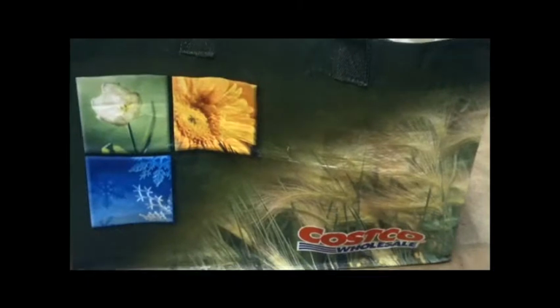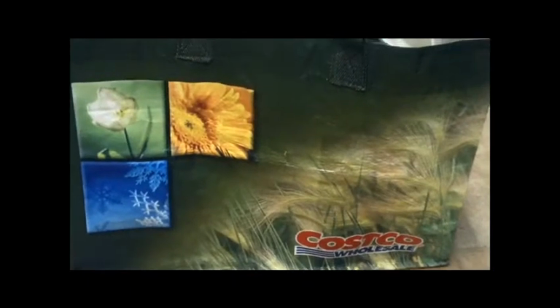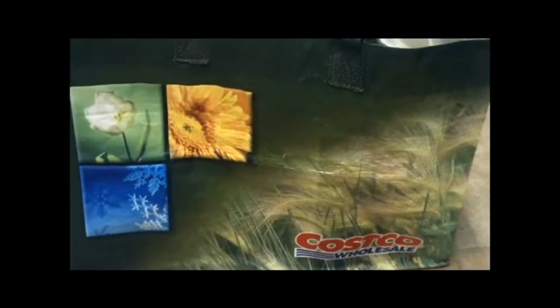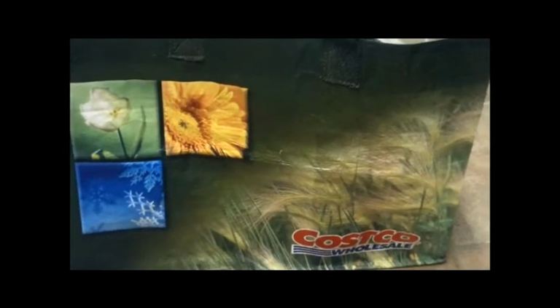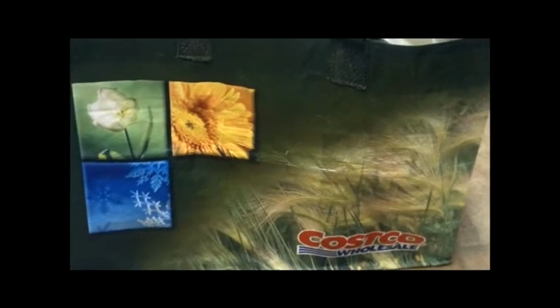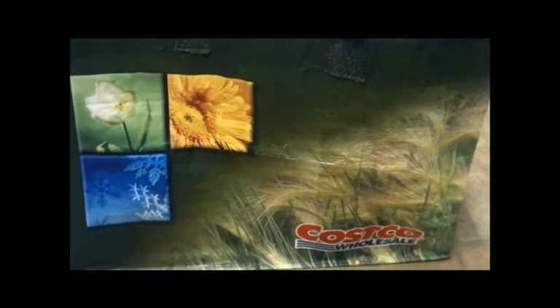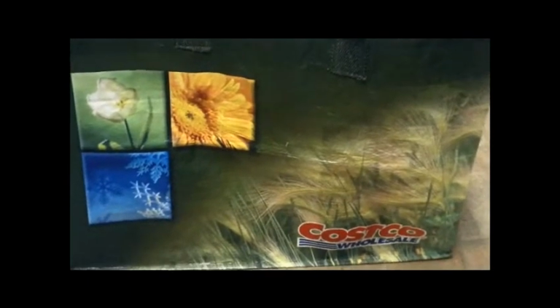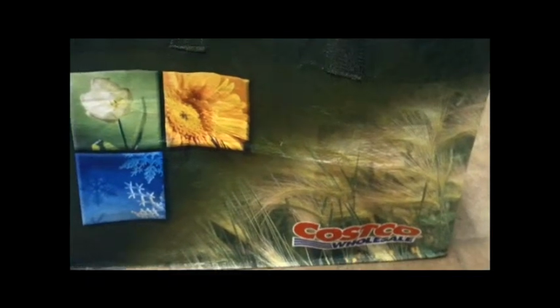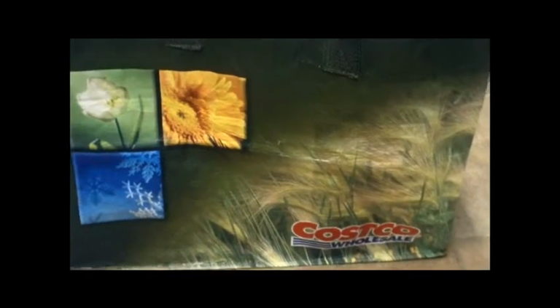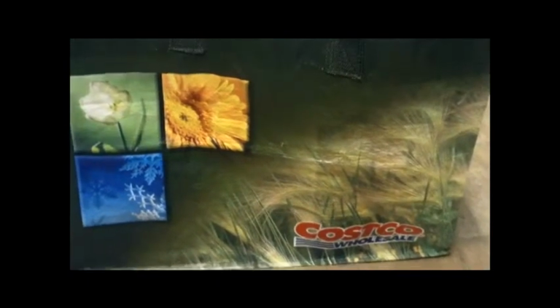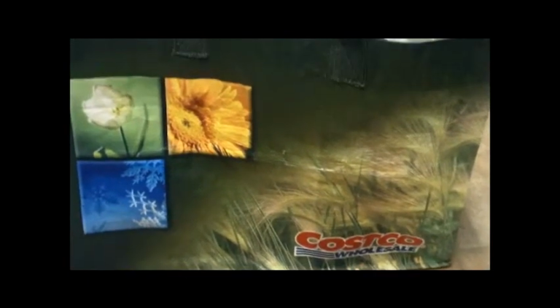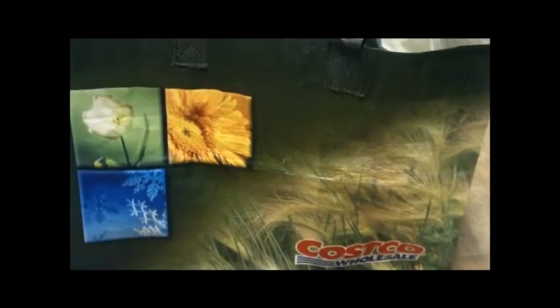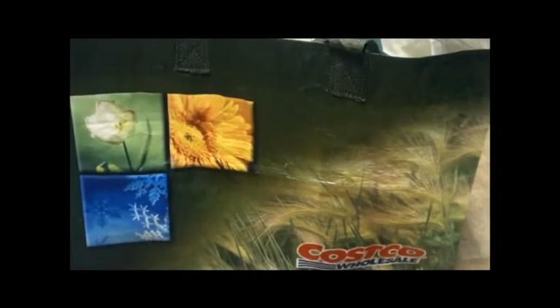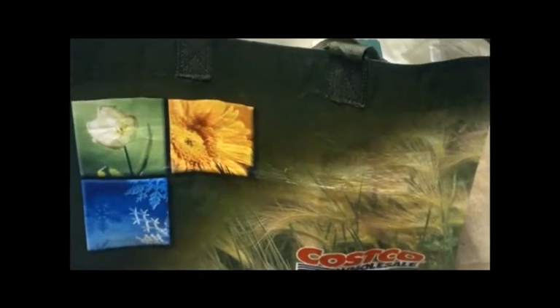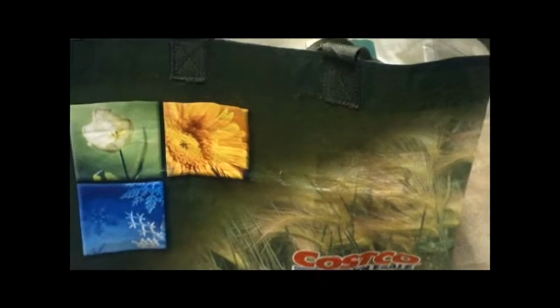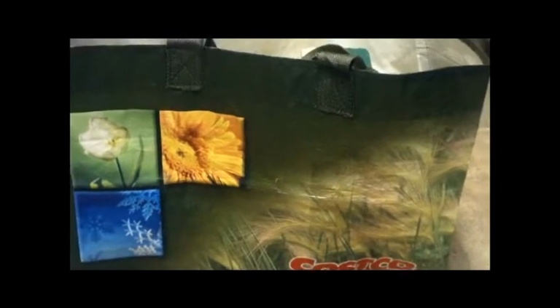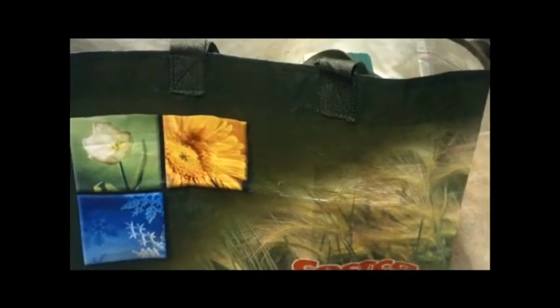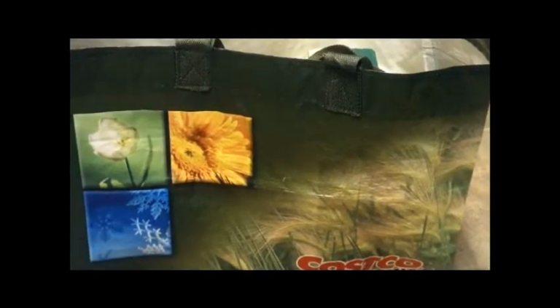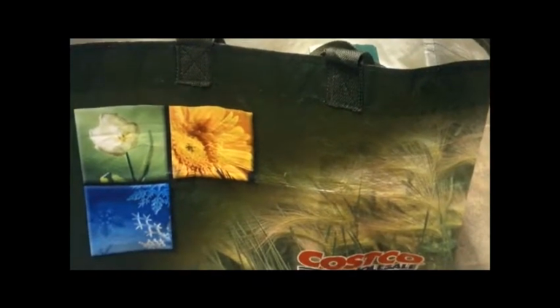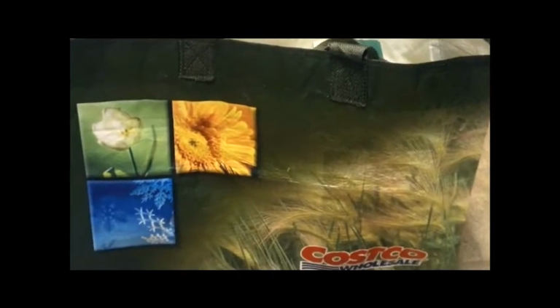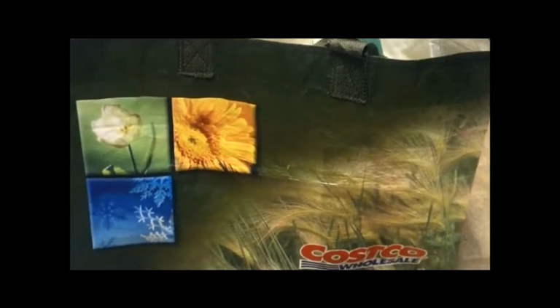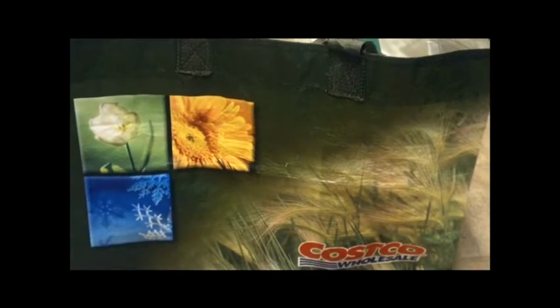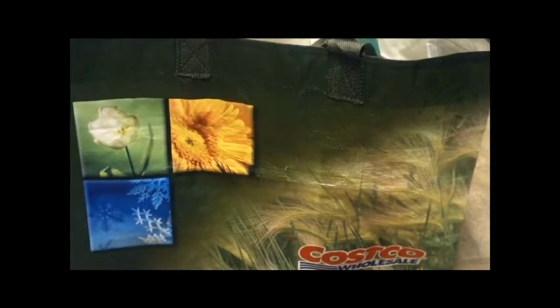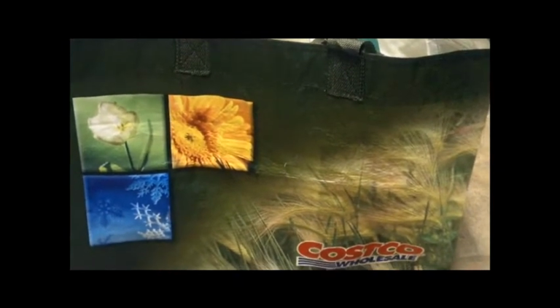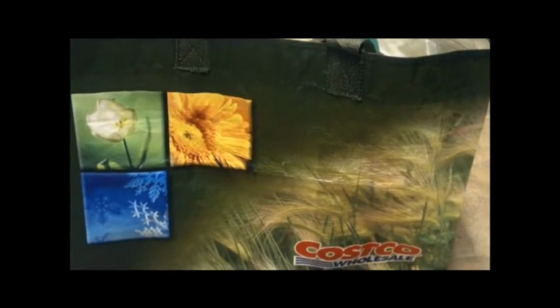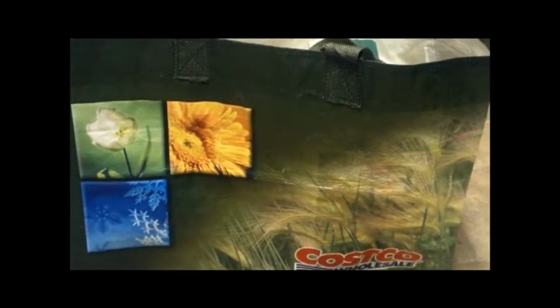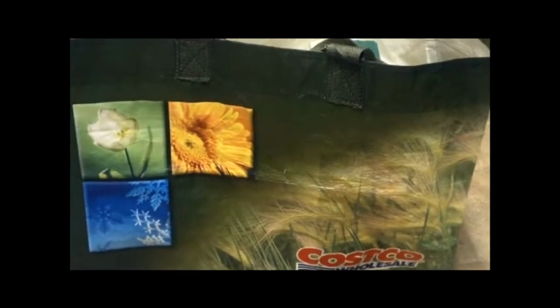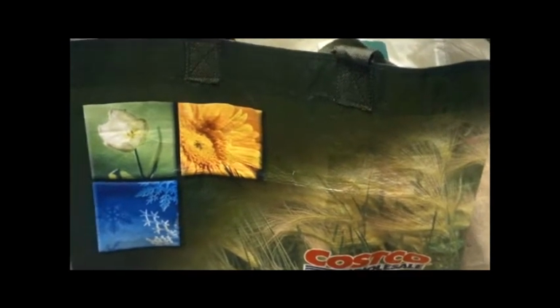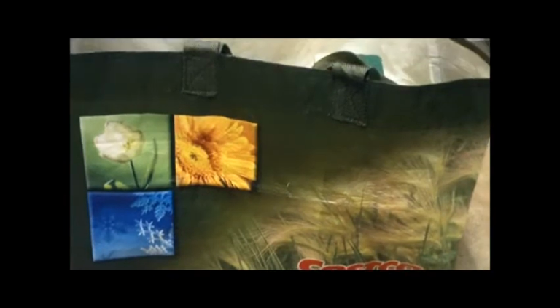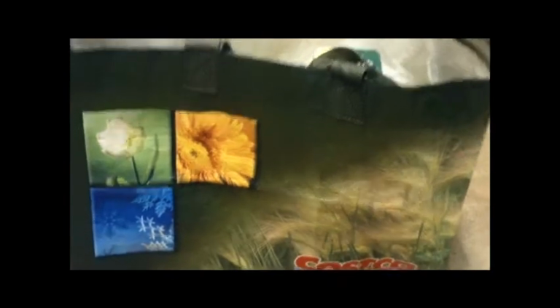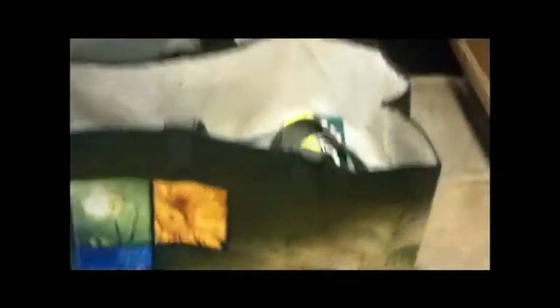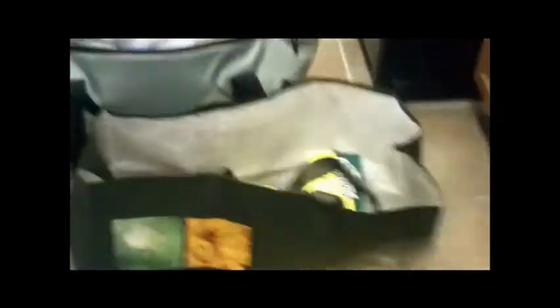Hello YouTube! I just got back from Costco and I'm going to show you the grocery haul. This is my very first grocery haul I've ever done and I just want to share with you what I've gotten at Costco.